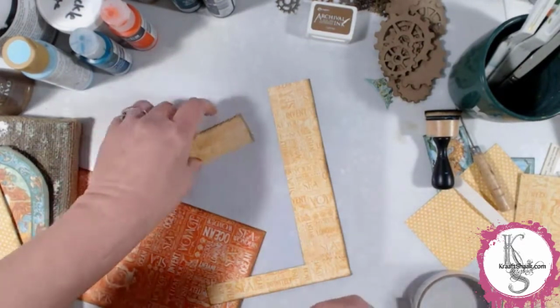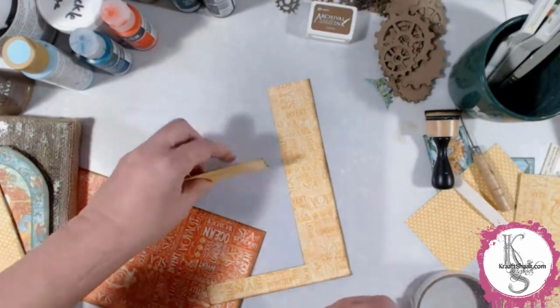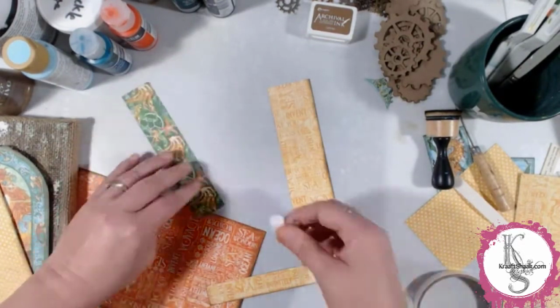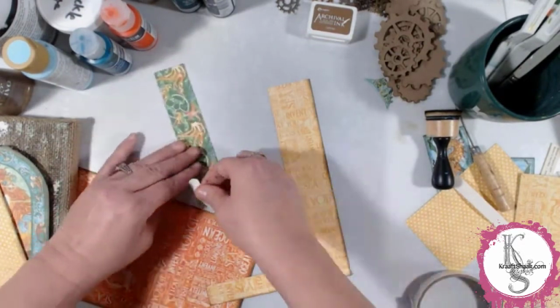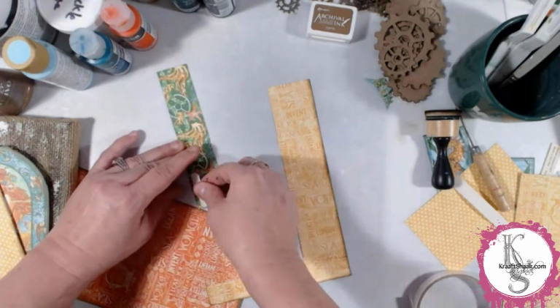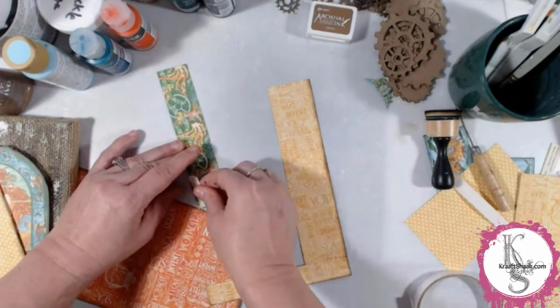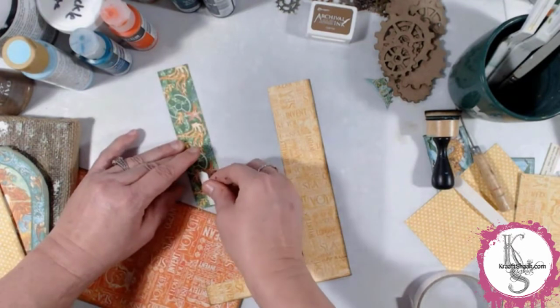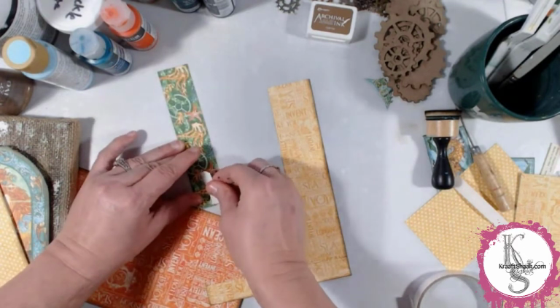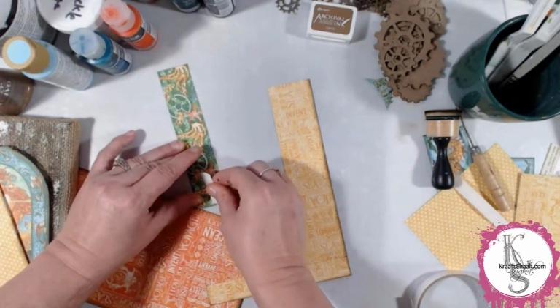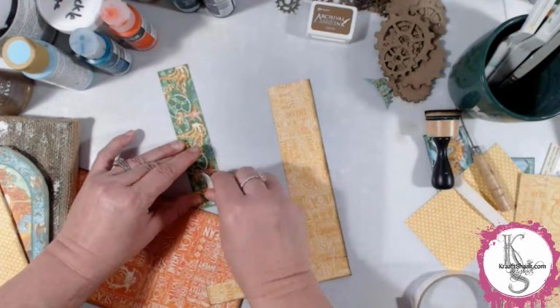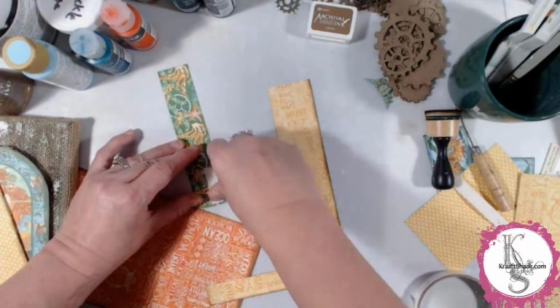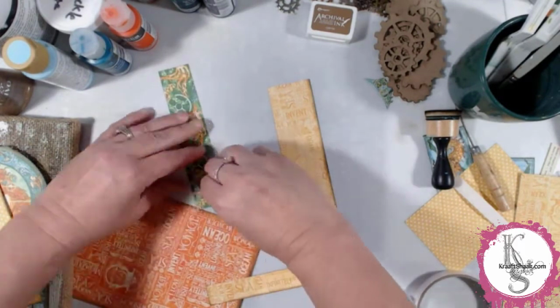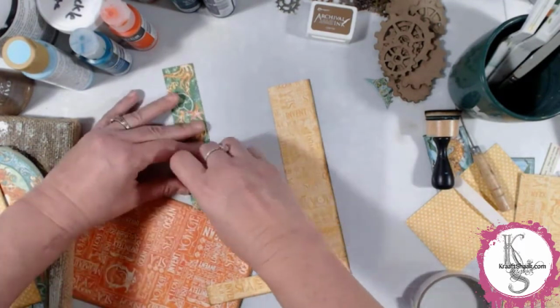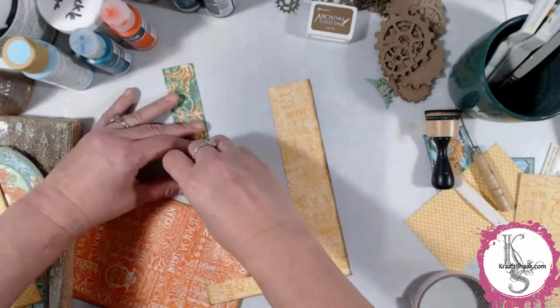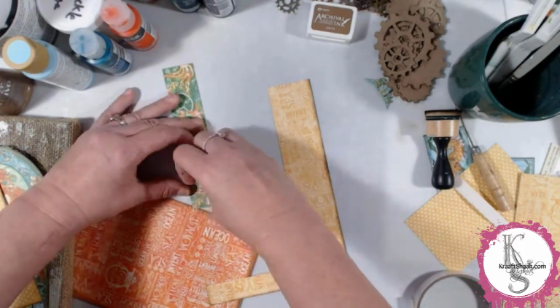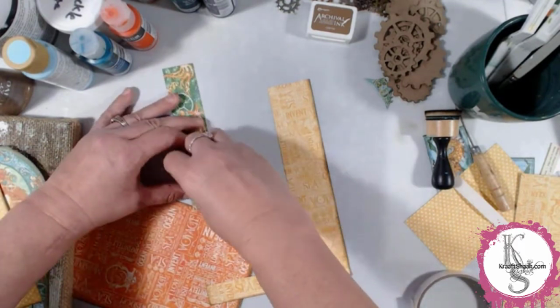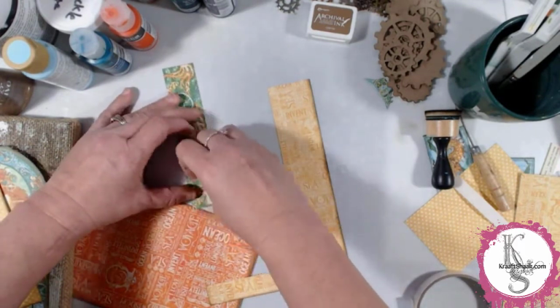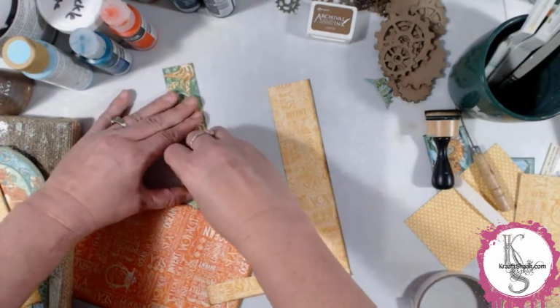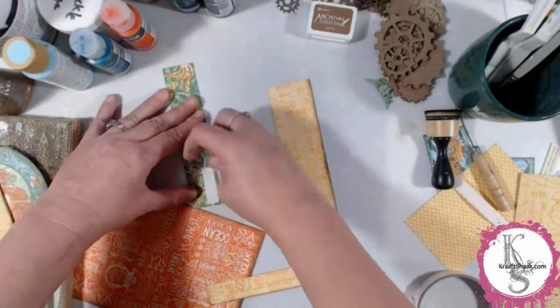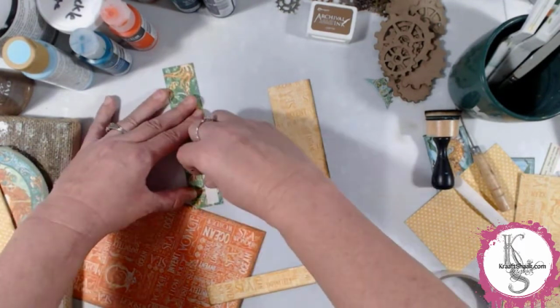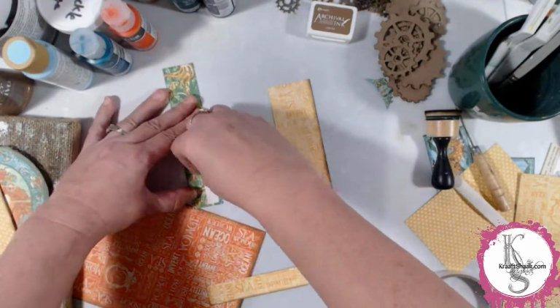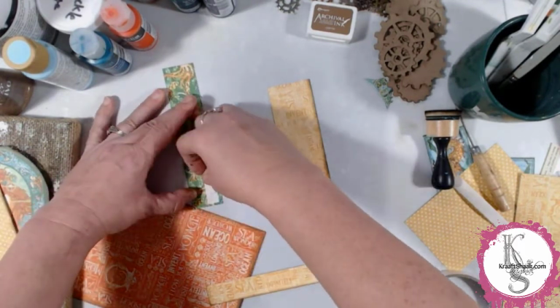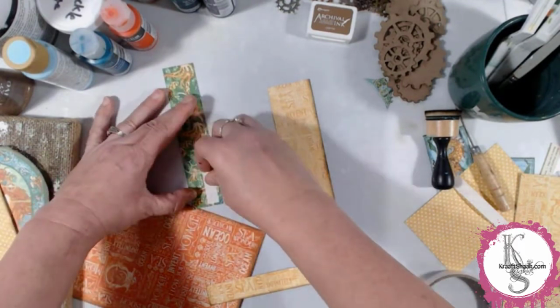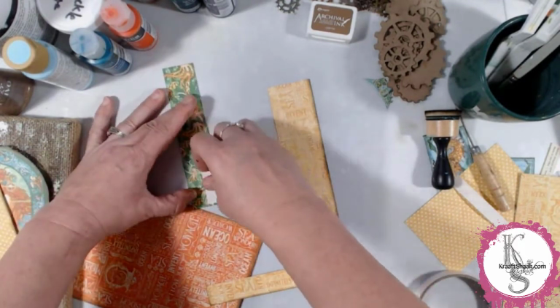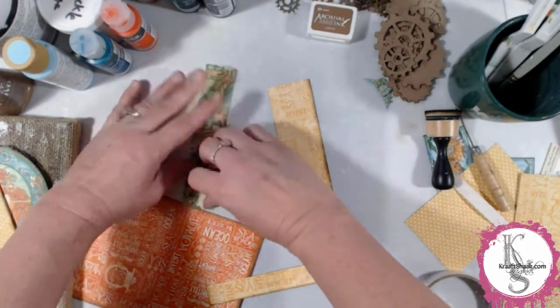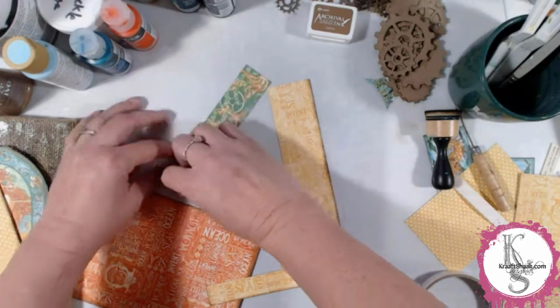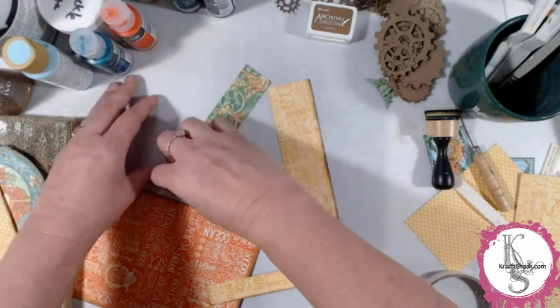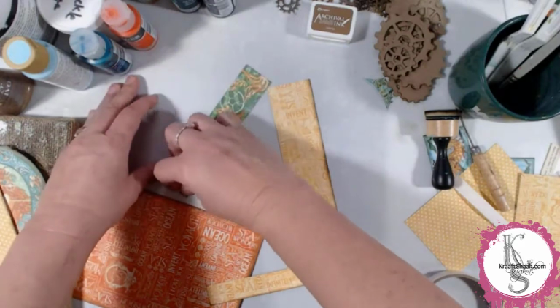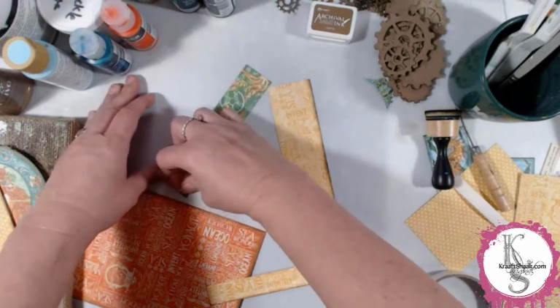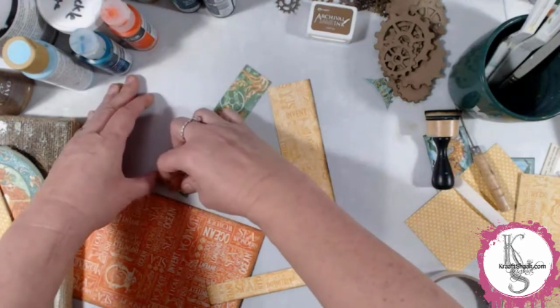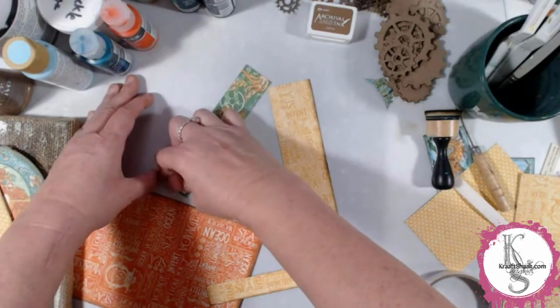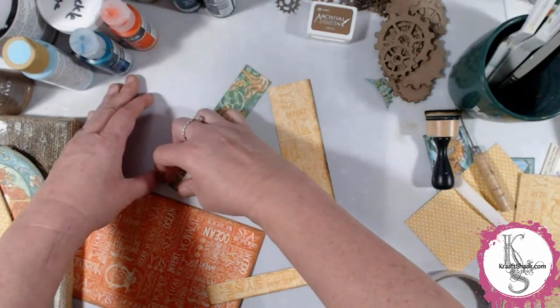I'm actually looking at the piece right now and you cannot even see those corners because they're covered up with other stuff. But how was I to know at the moment, right?